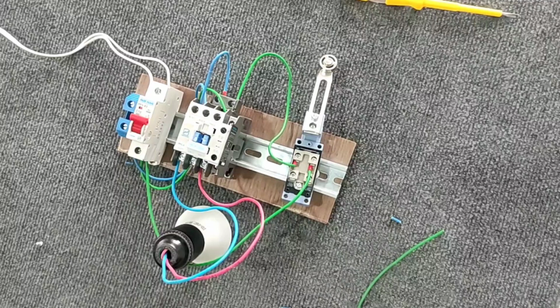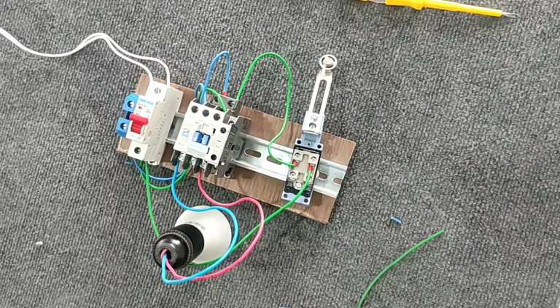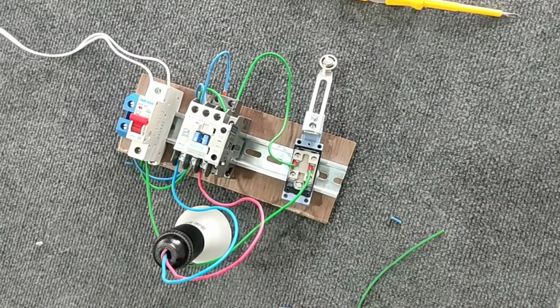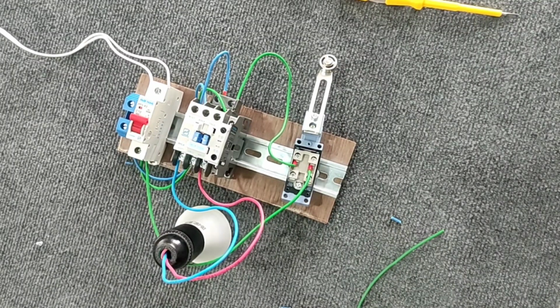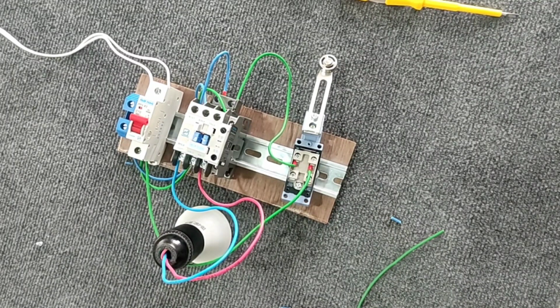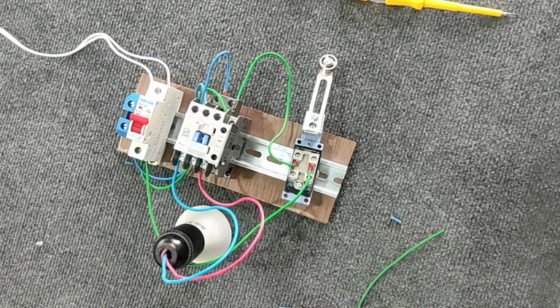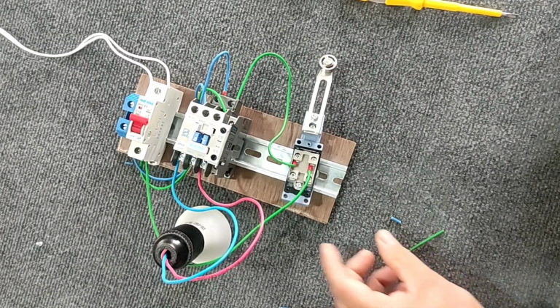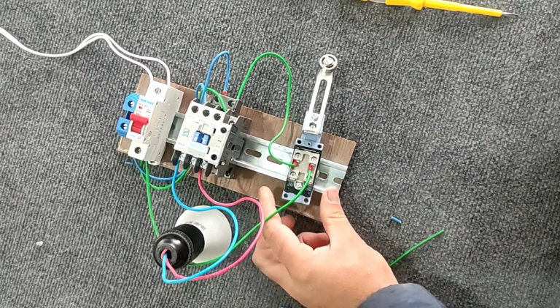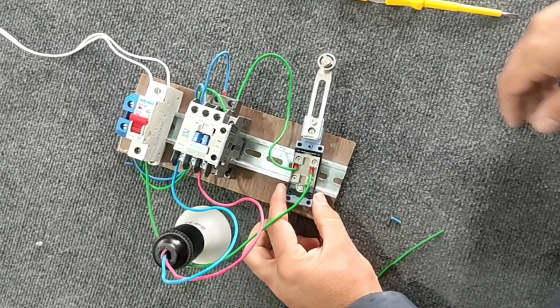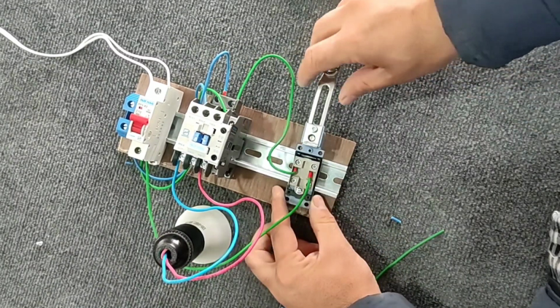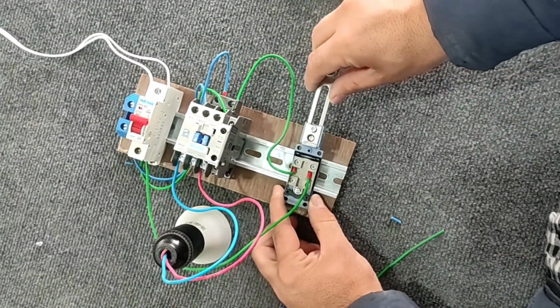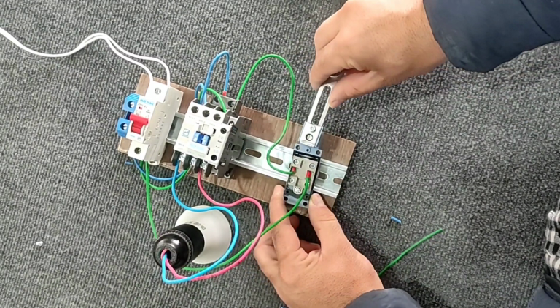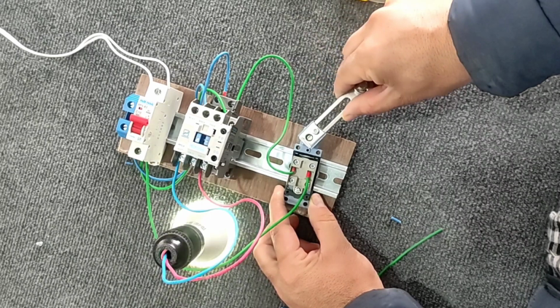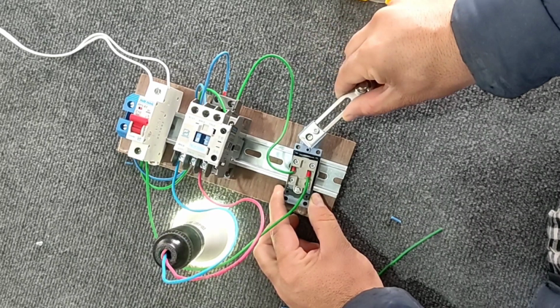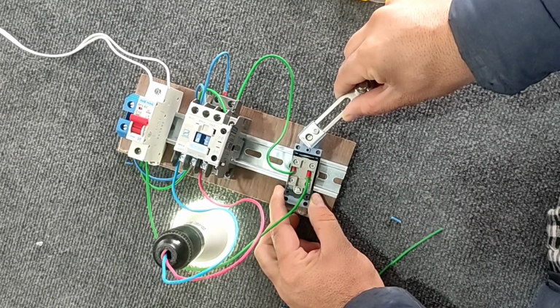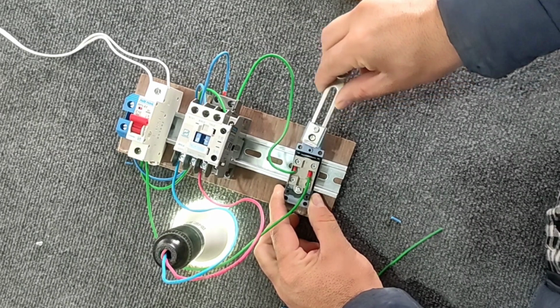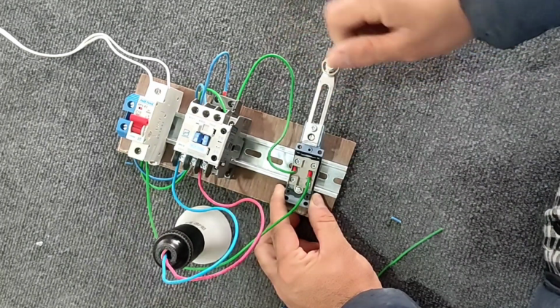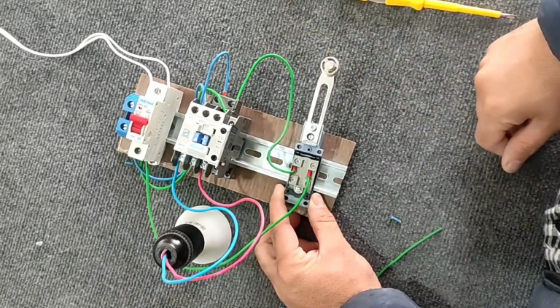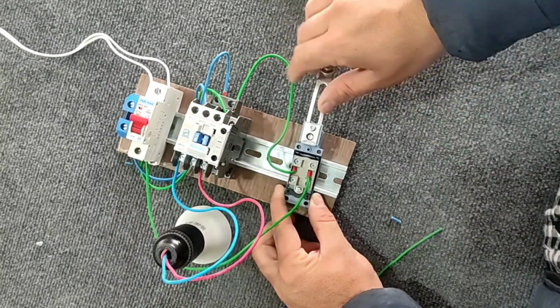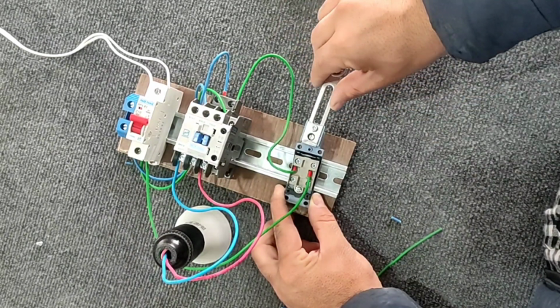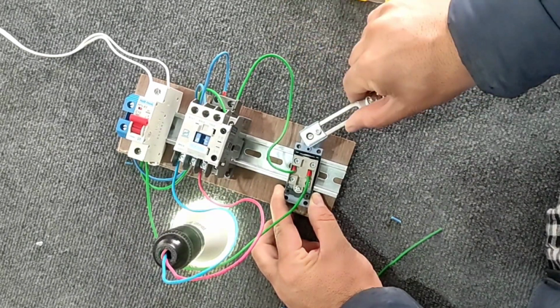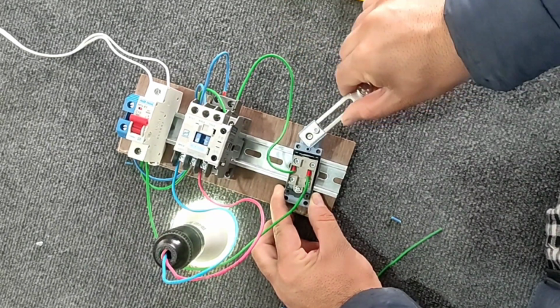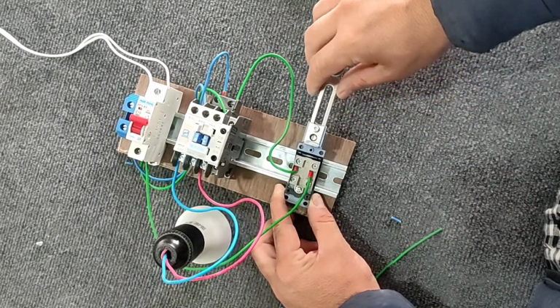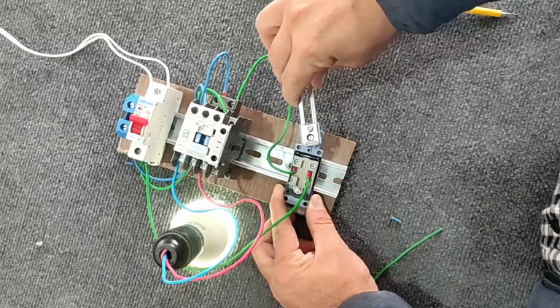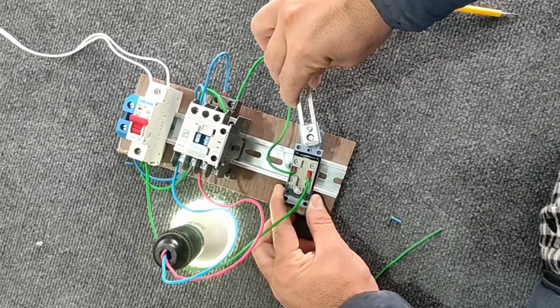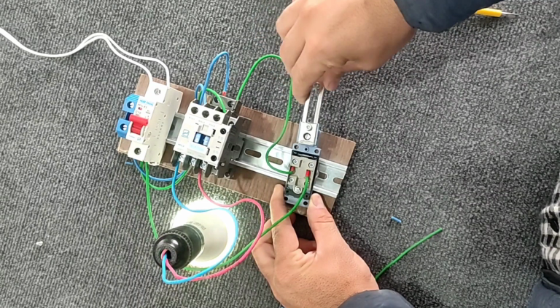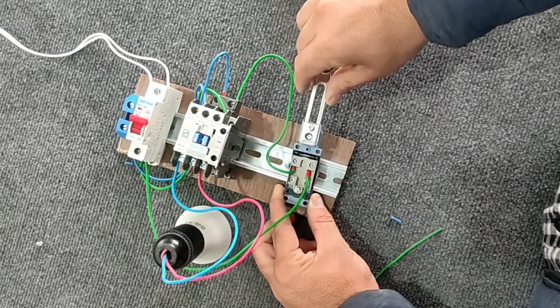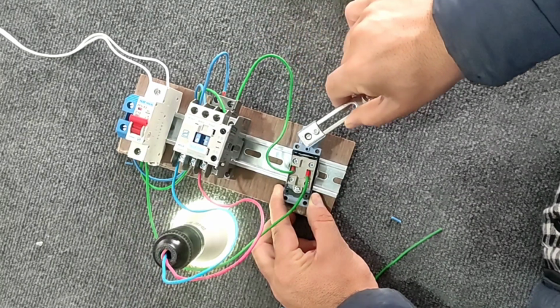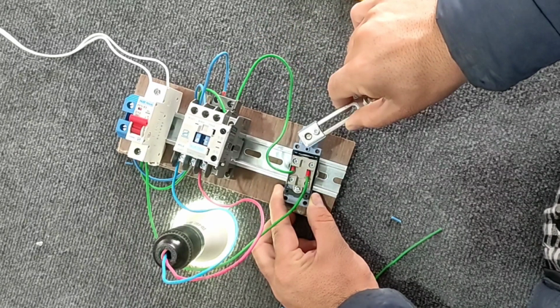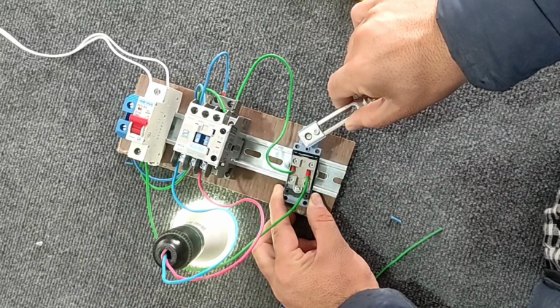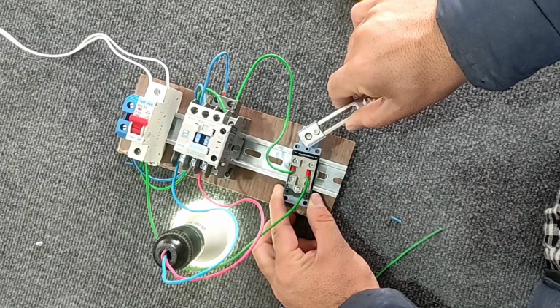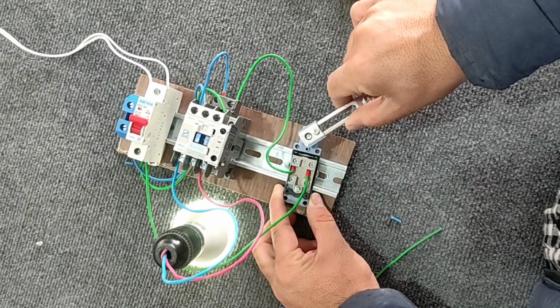Hello friends, welcome to this training video. In this video we teach the wiring of the limit switch and explain its use in the industry. If you are interested in electricity, I suggest you watch this video carefully until the end.